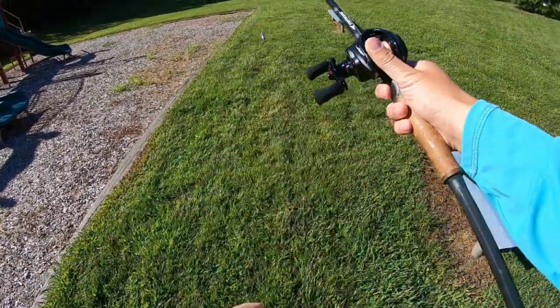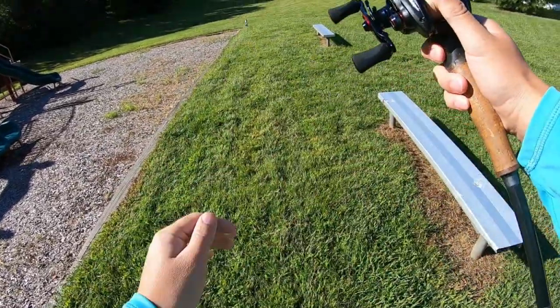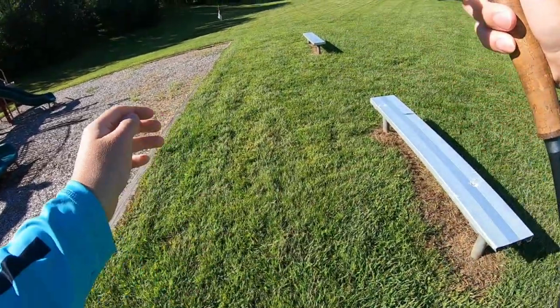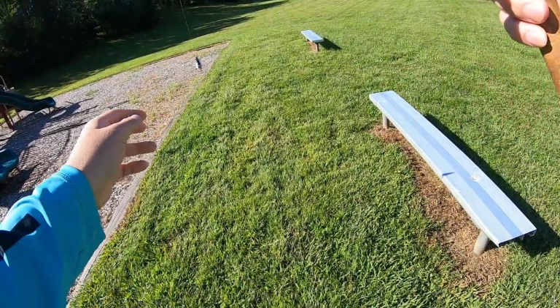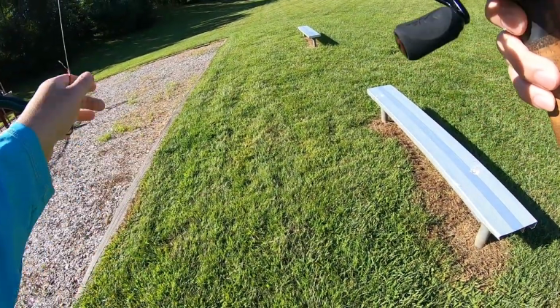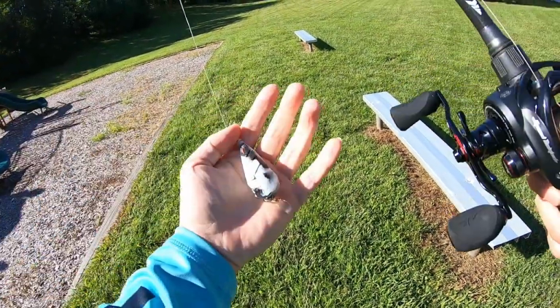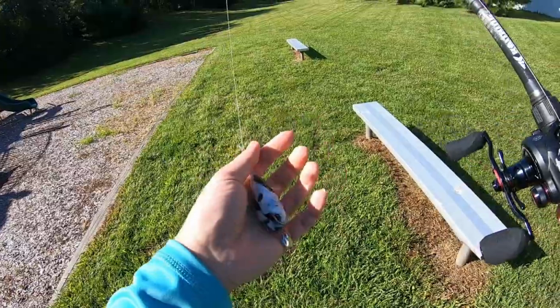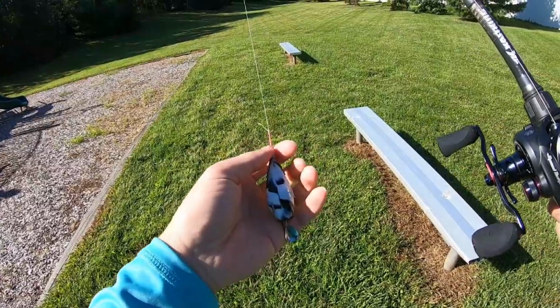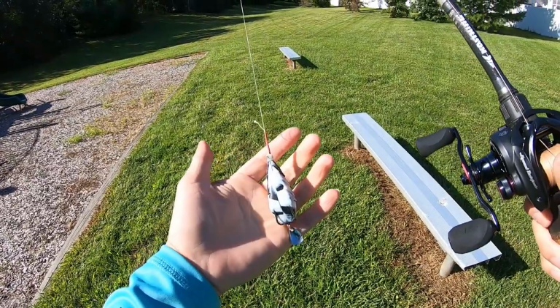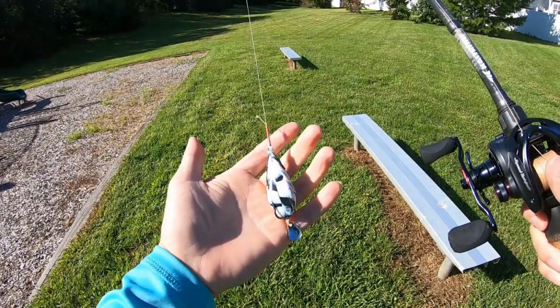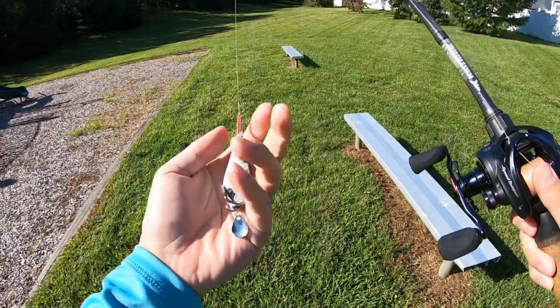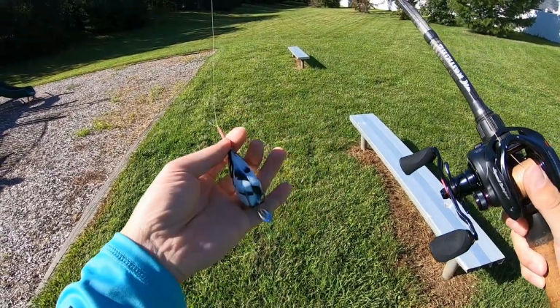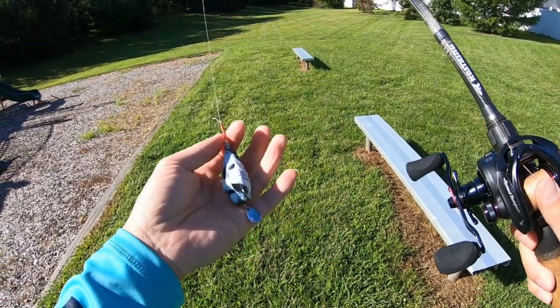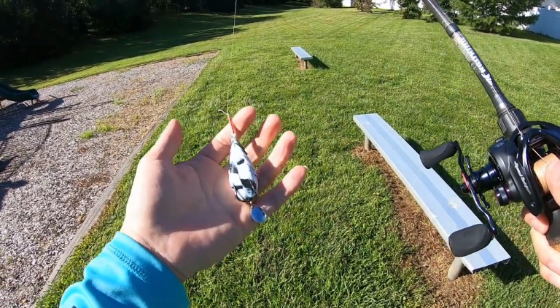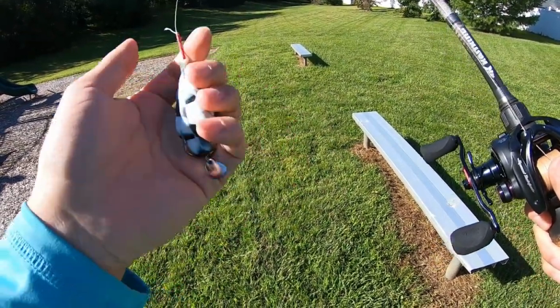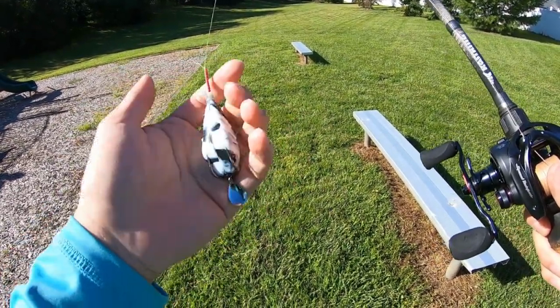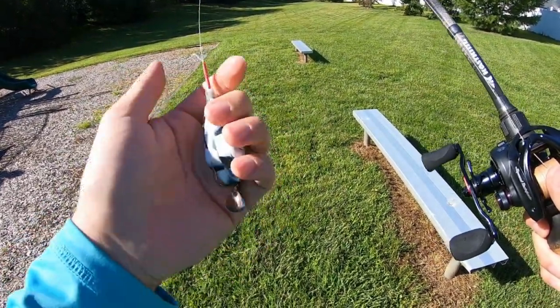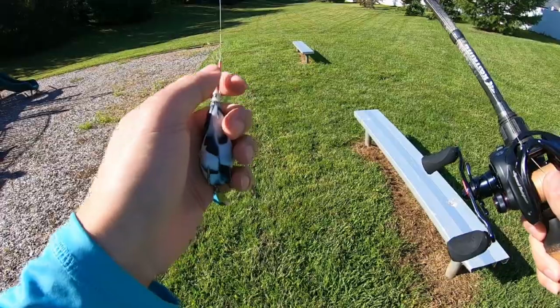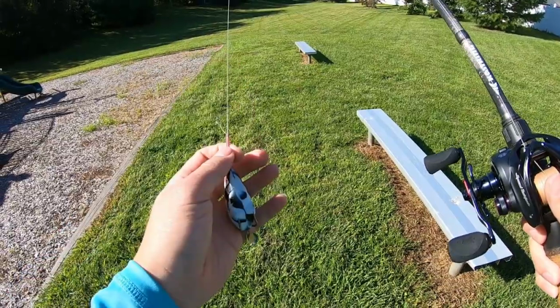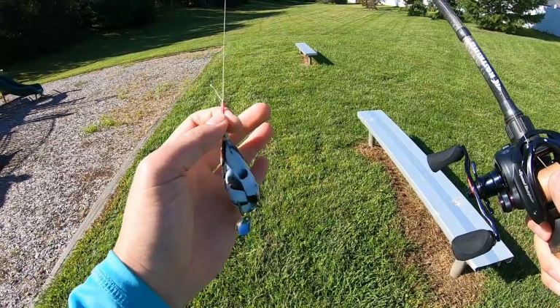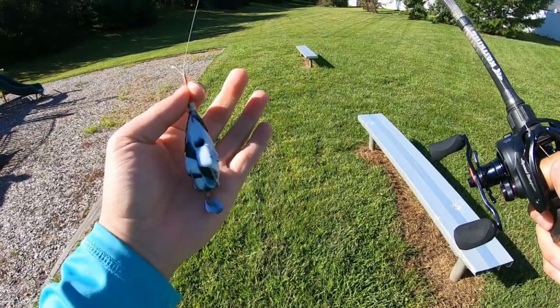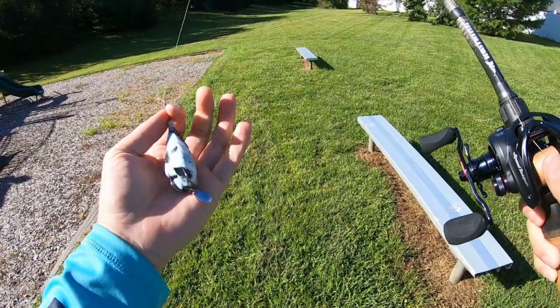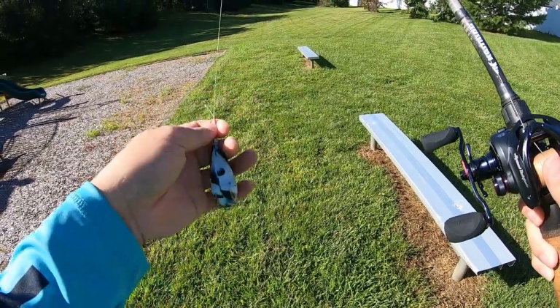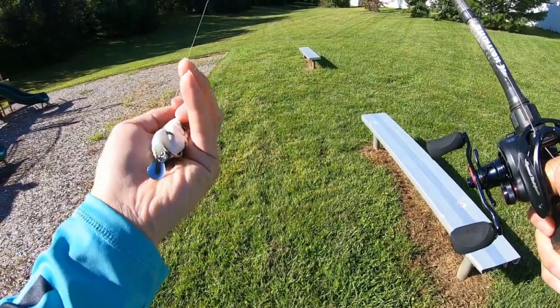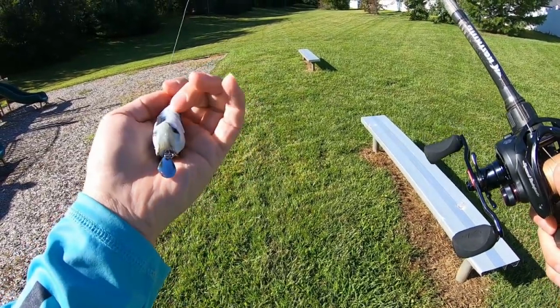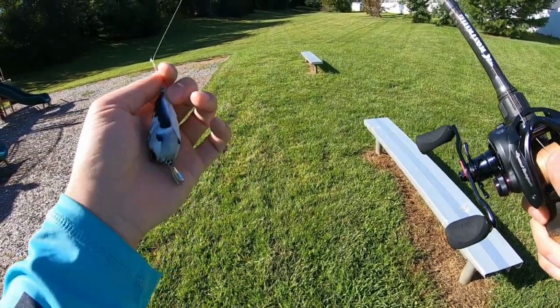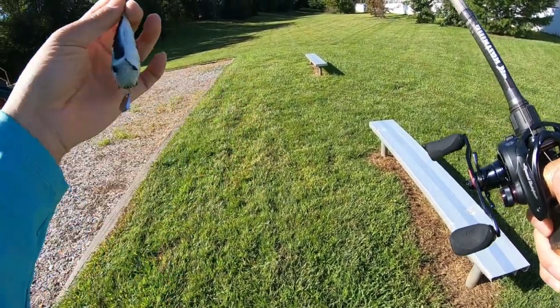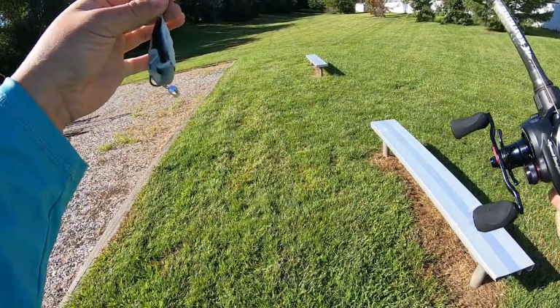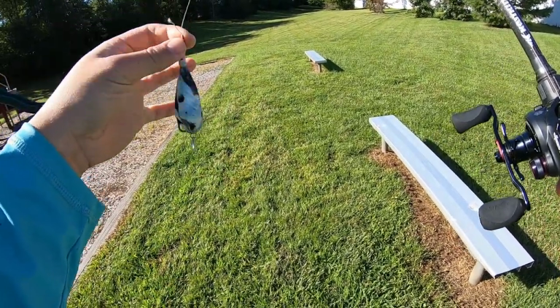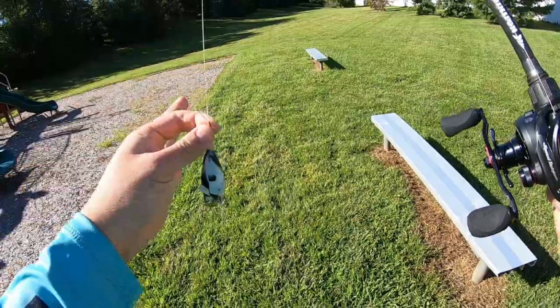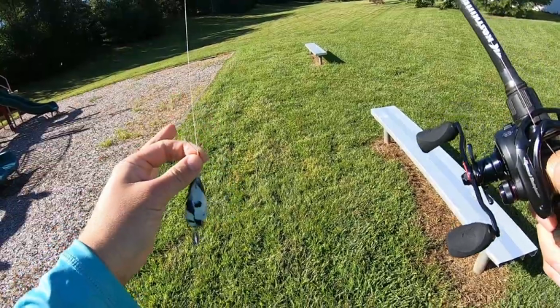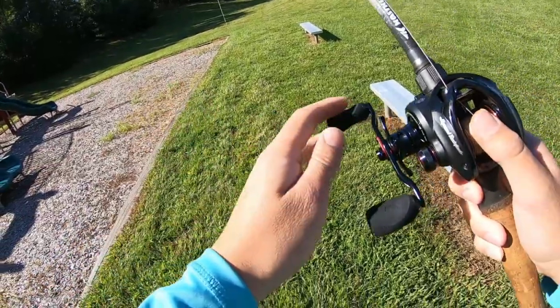Let me show you this frog very quick — this is the frog I've been using lately. It's a 13 gram frog, so it's a little under half ounce. It flies like a champion, doesn't have any silicone legs, so it's perfect for cast testing.